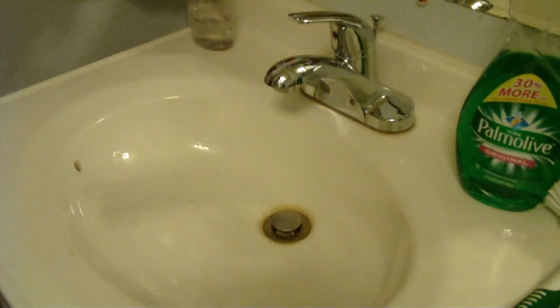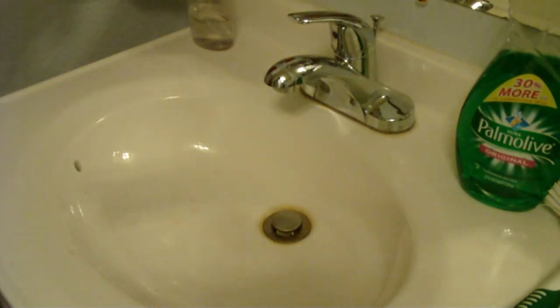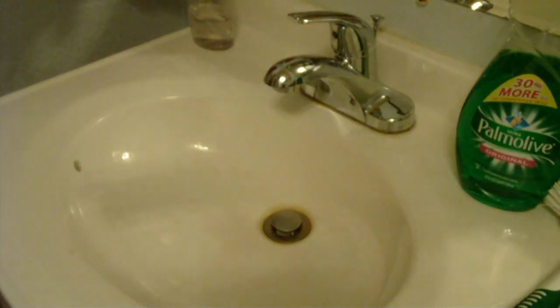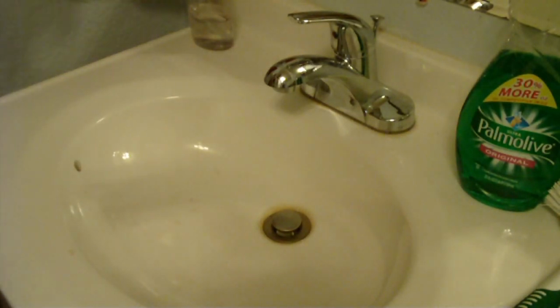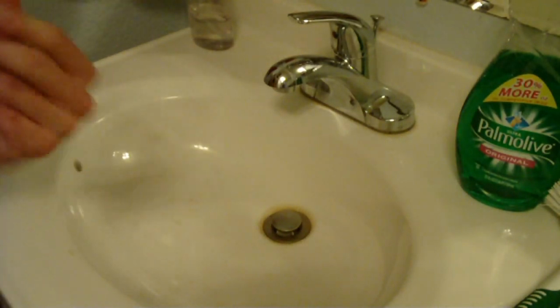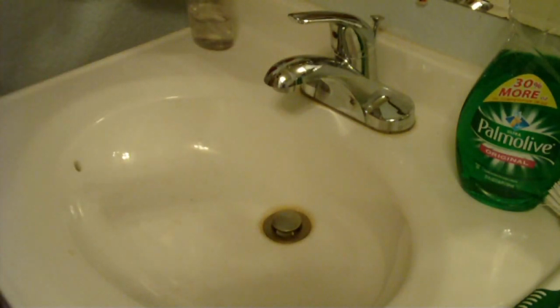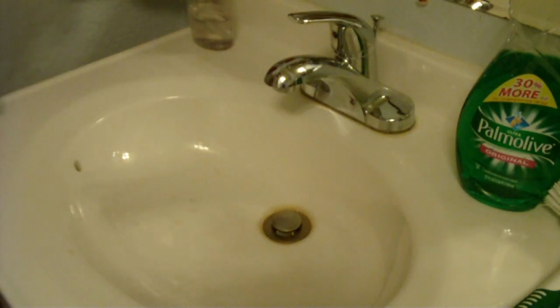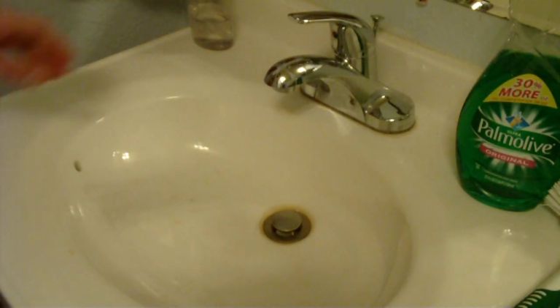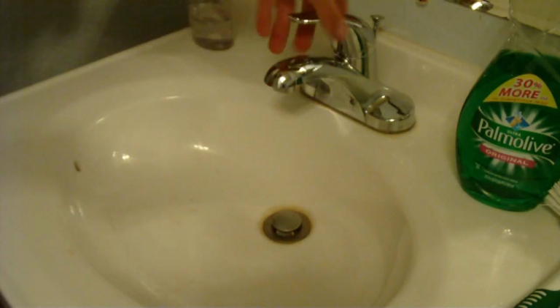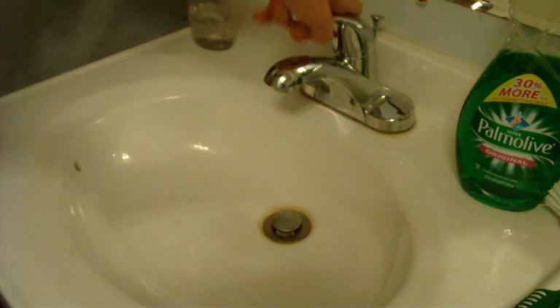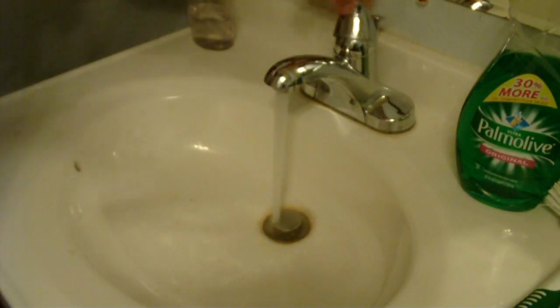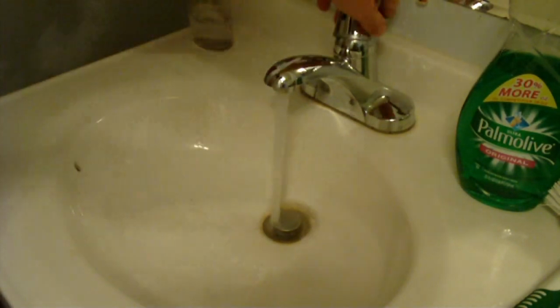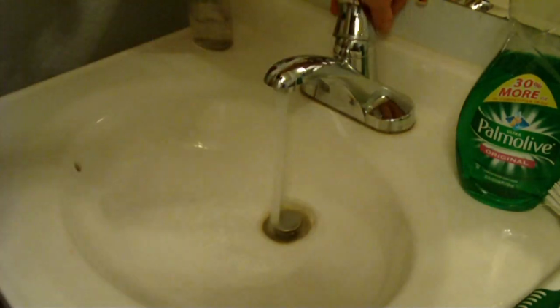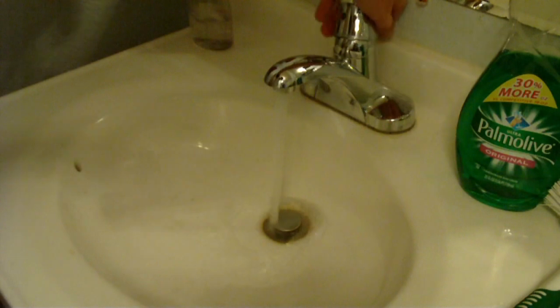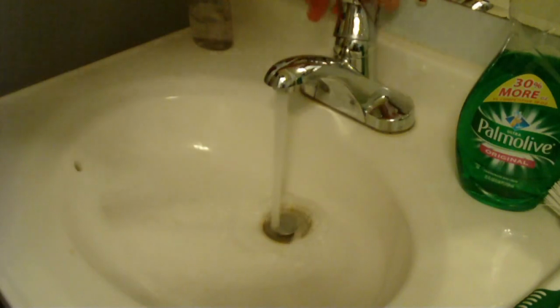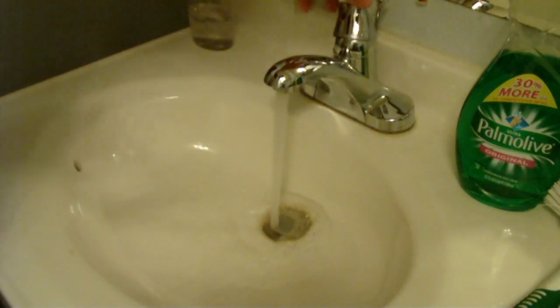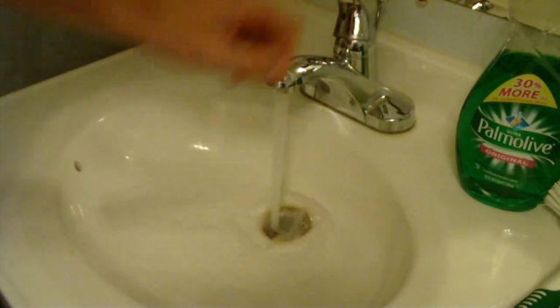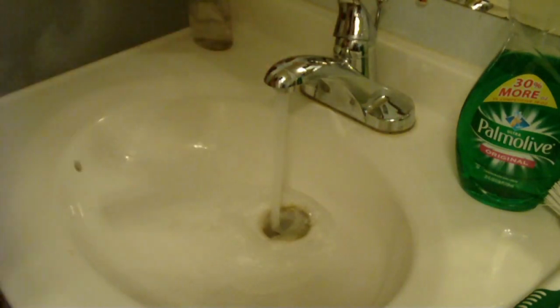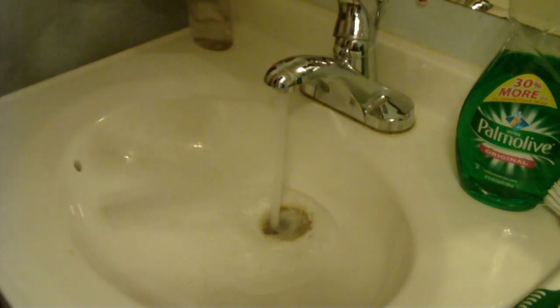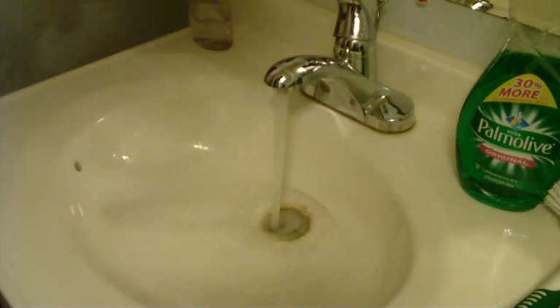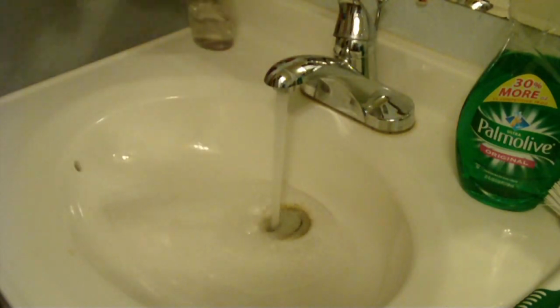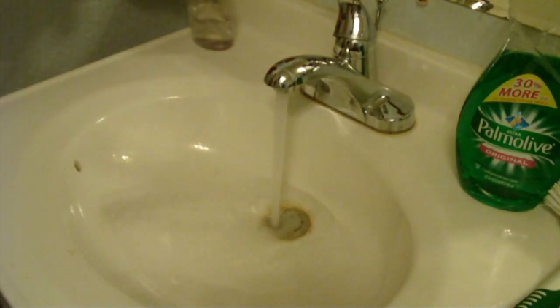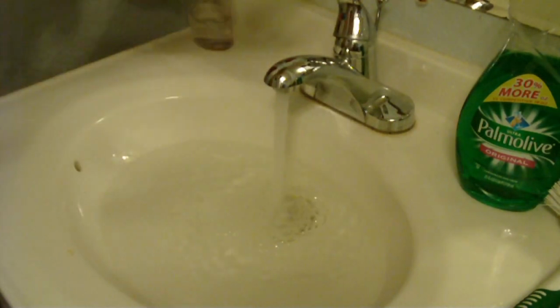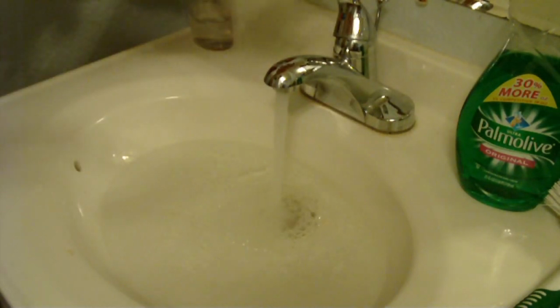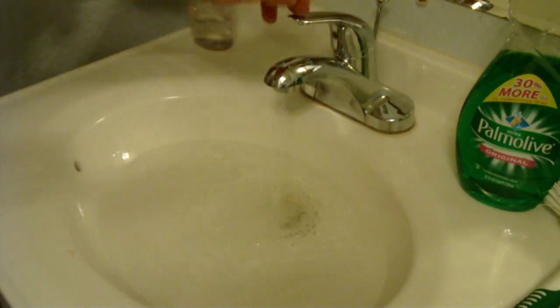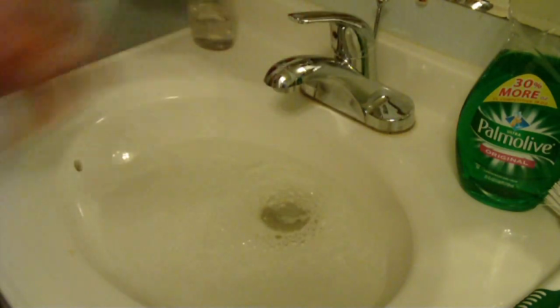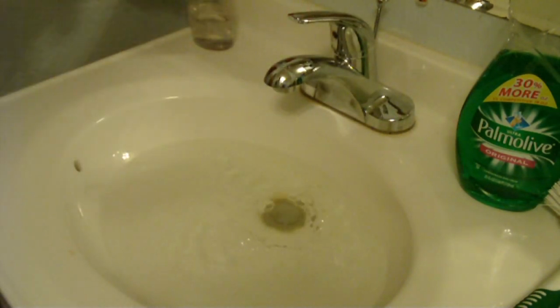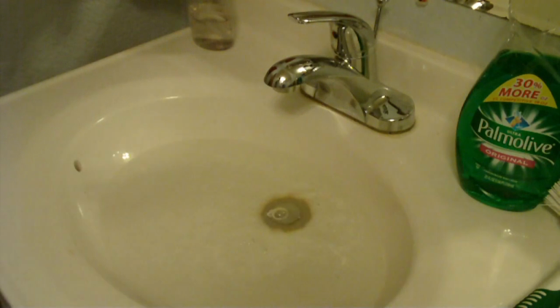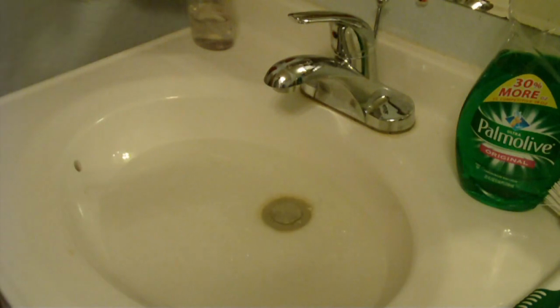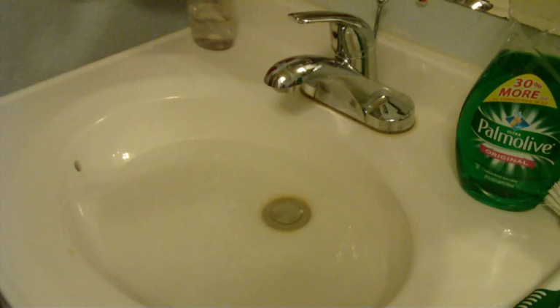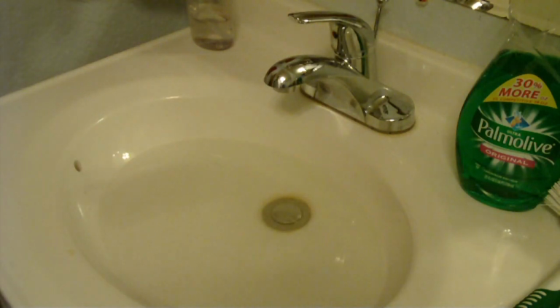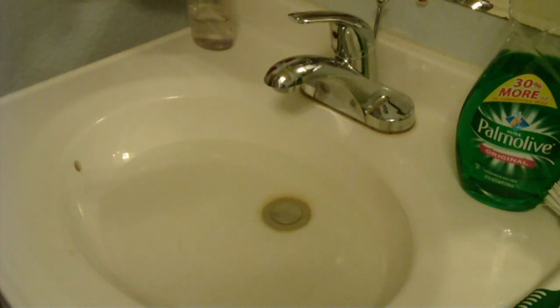So basically the first thing you want to do when you're cleaning your hard drive is you want to fill up your sink with as much hot water as you can. Okay, that should be pretty good.